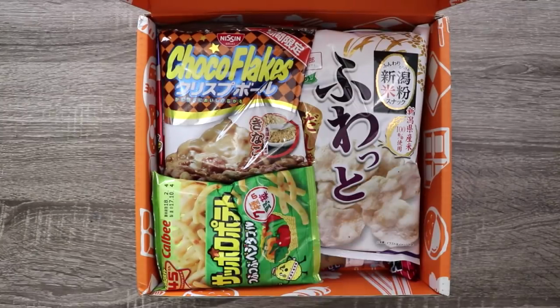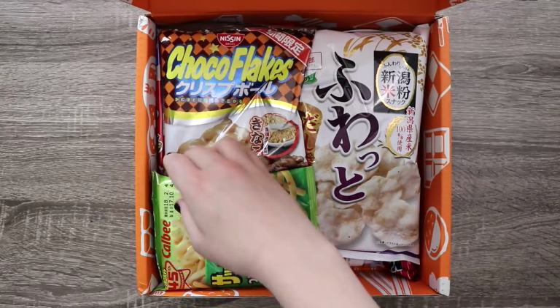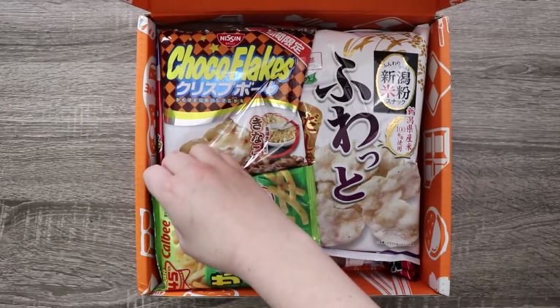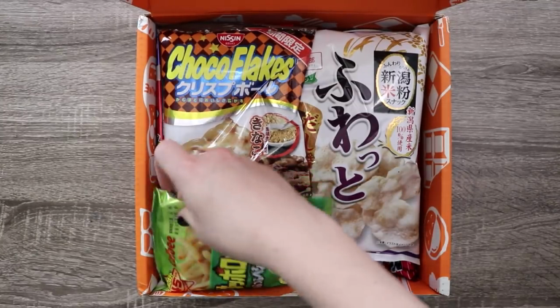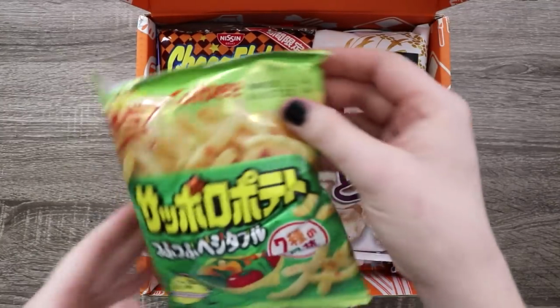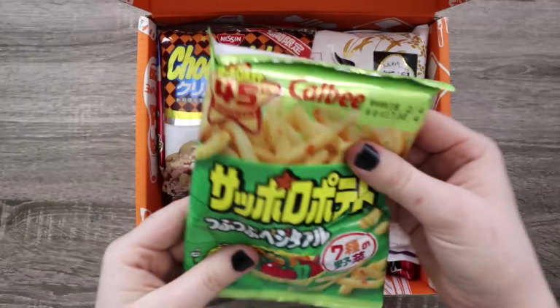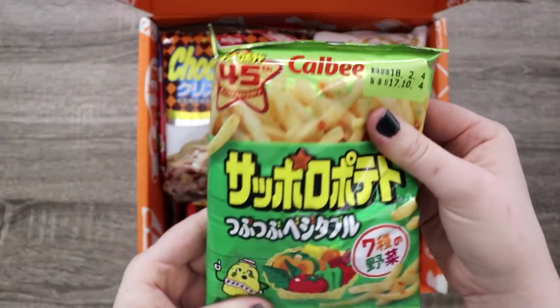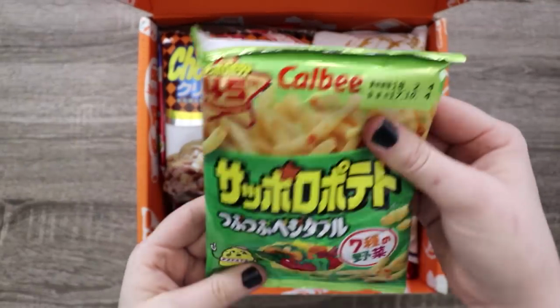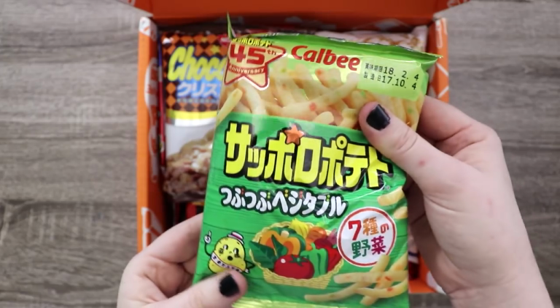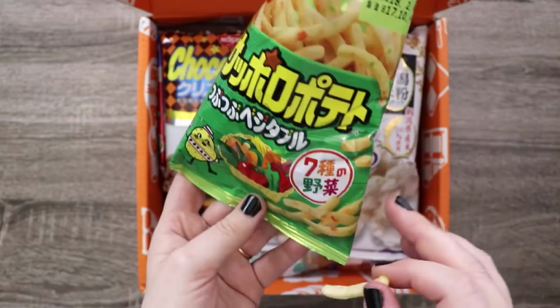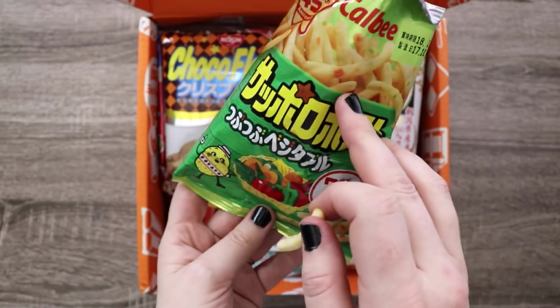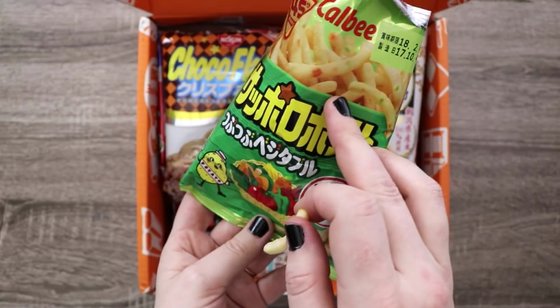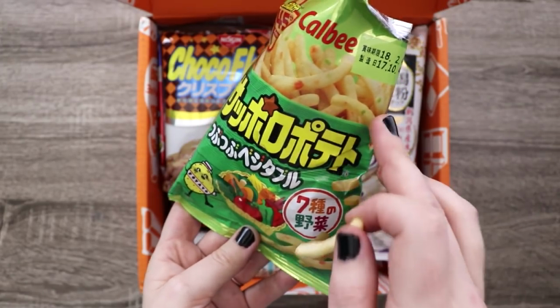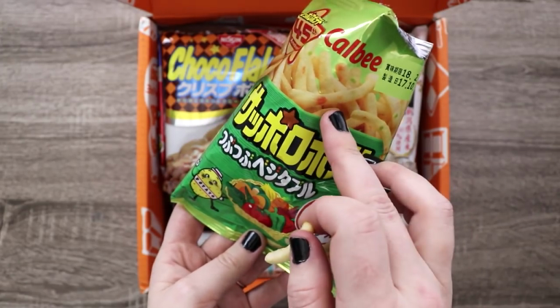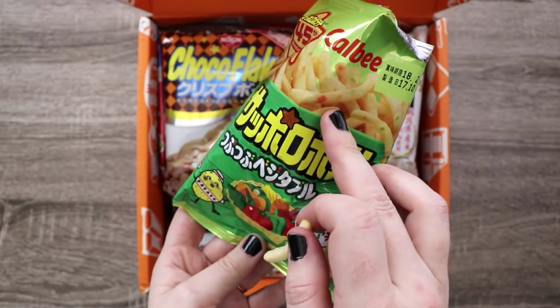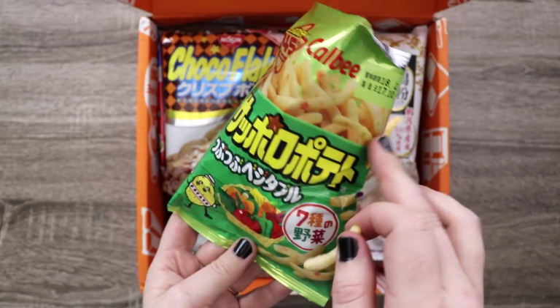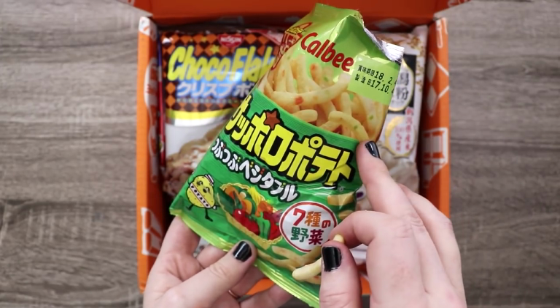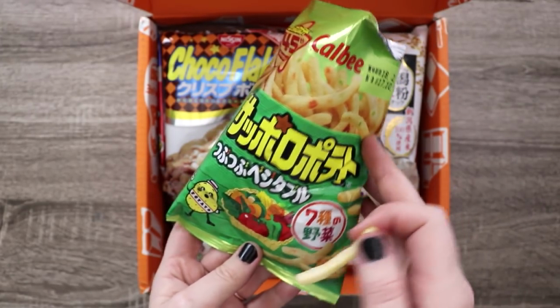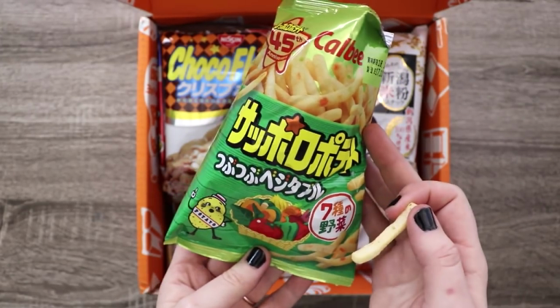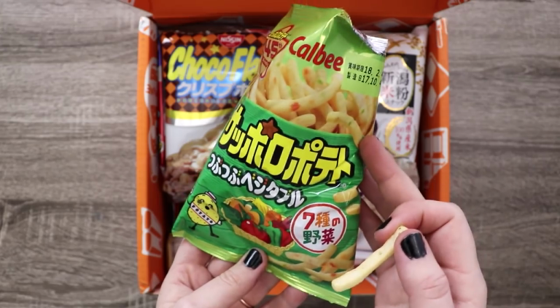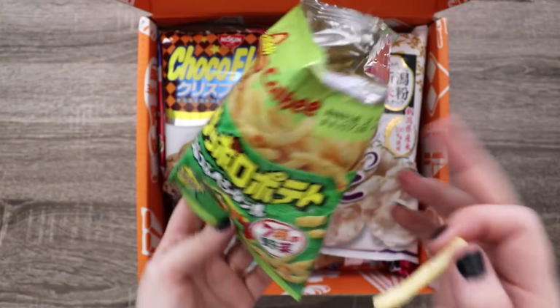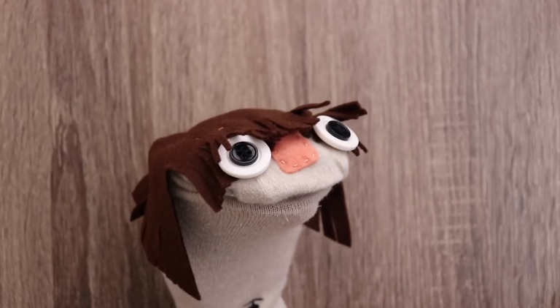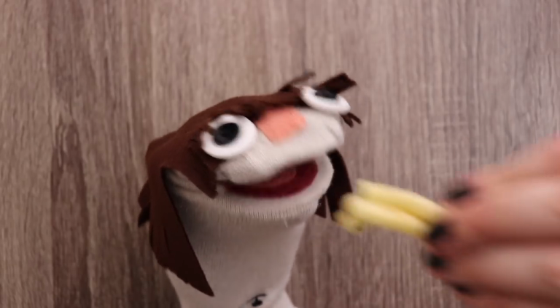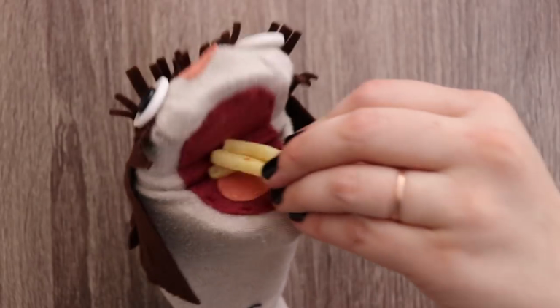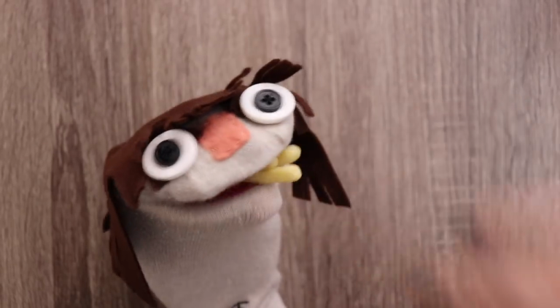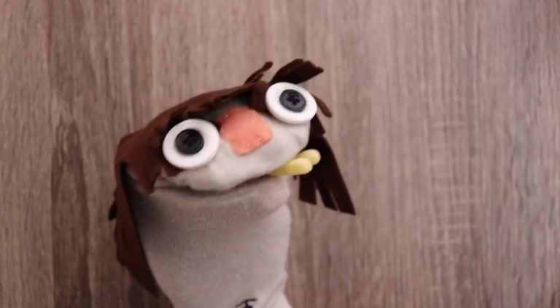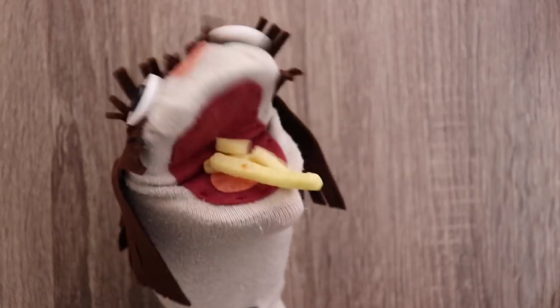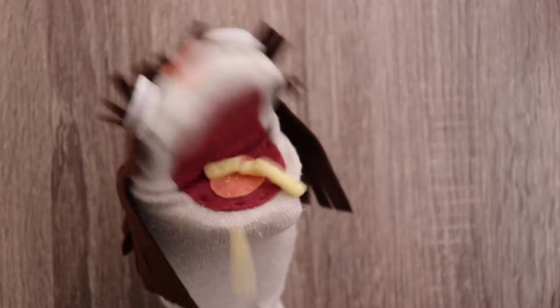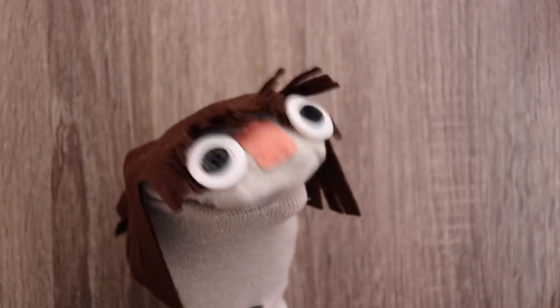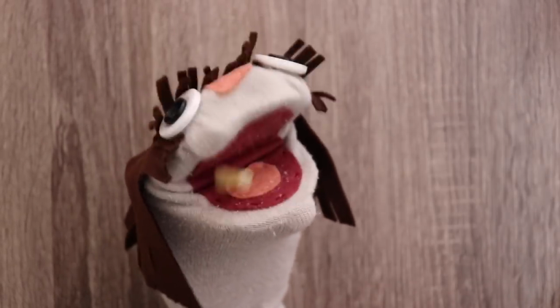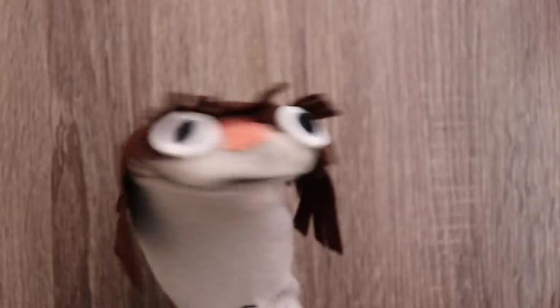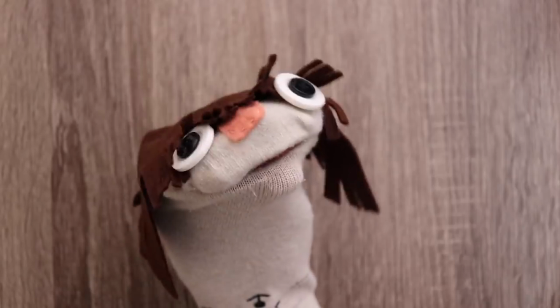Next we have these Sapporo multi-veggie potato sticks. In the picture they show a lot of green, orange, and red dots, which would be fun for a character design. They have quite an interesting taste — they taste familiar, but I don't know what. I guess they taste like vegetables, huh?